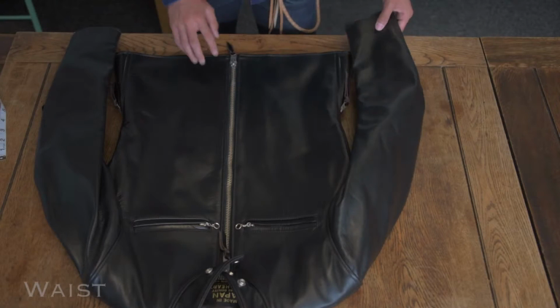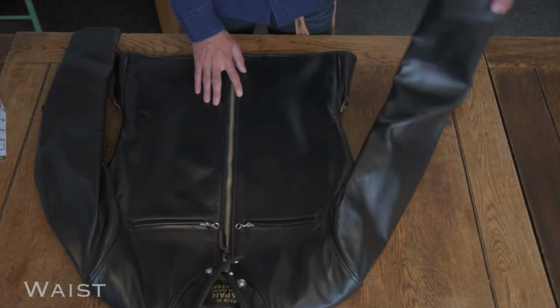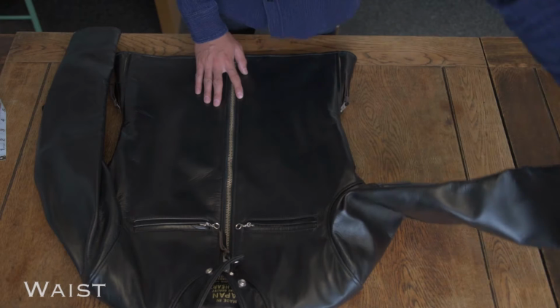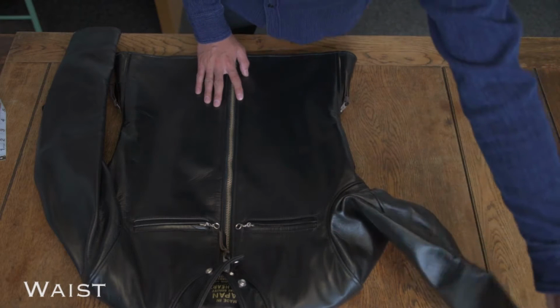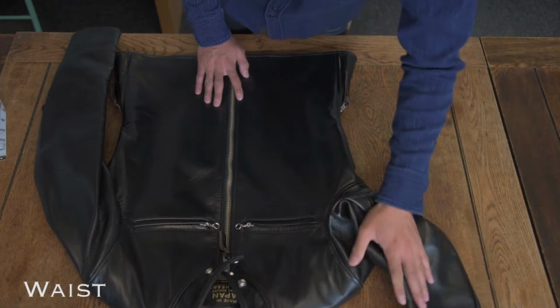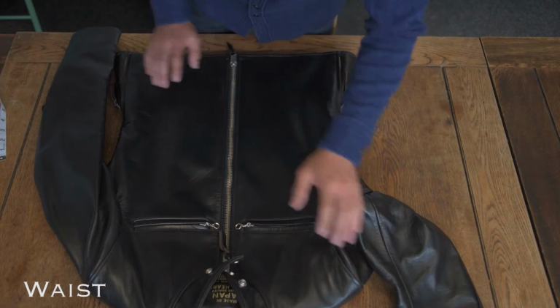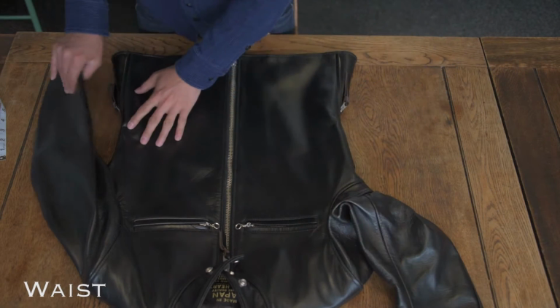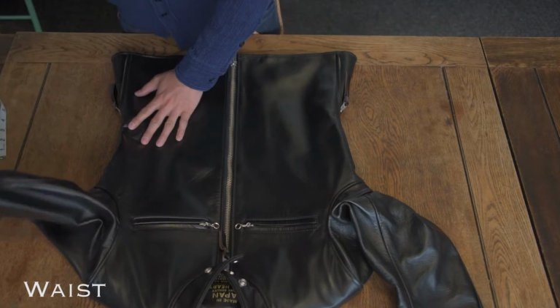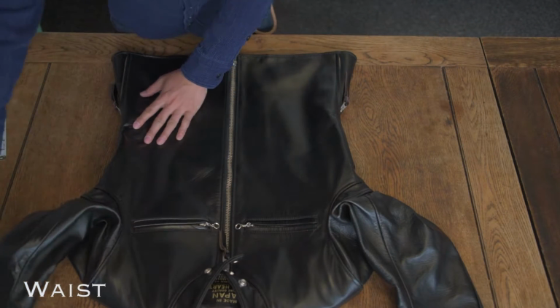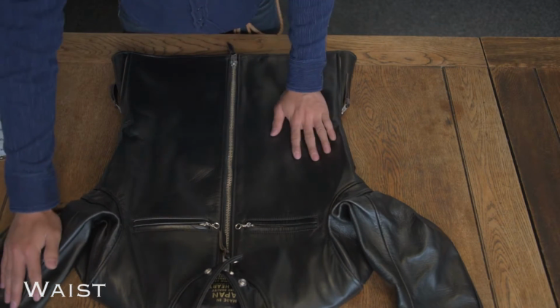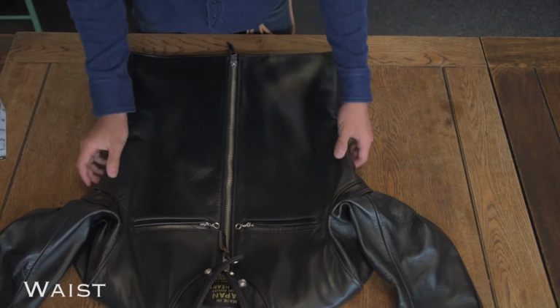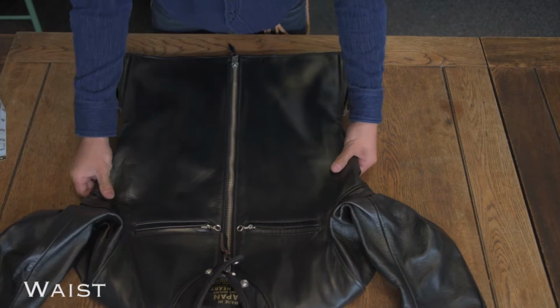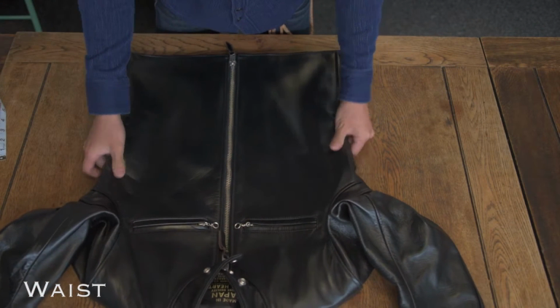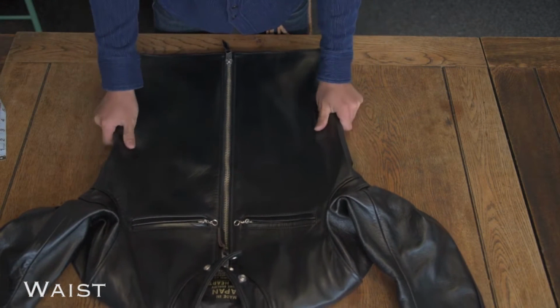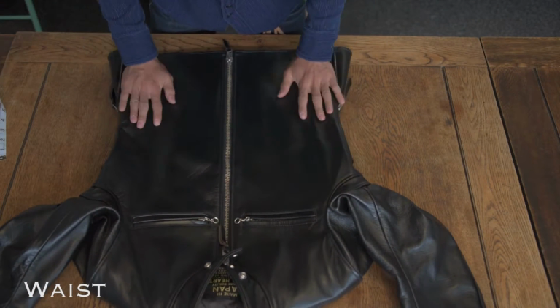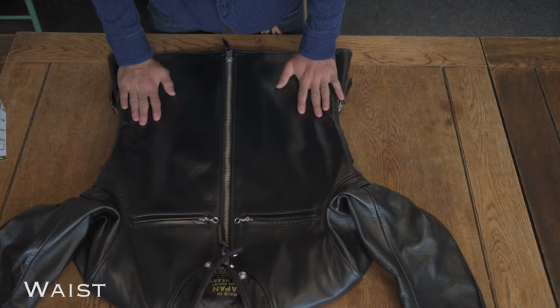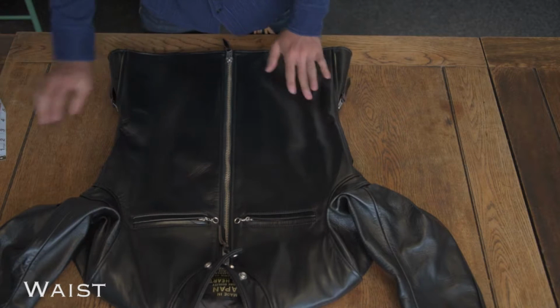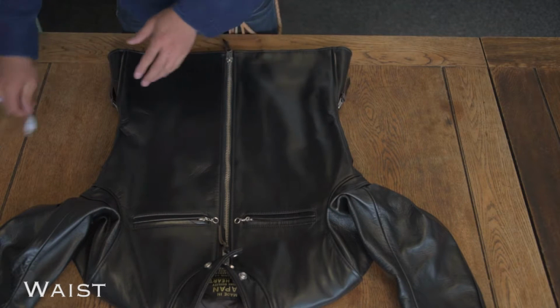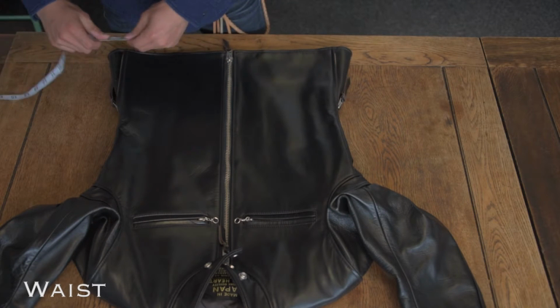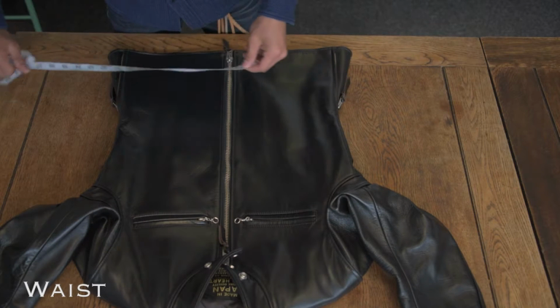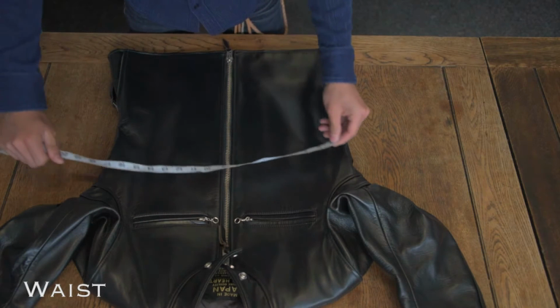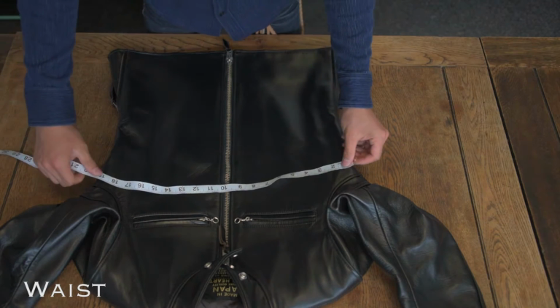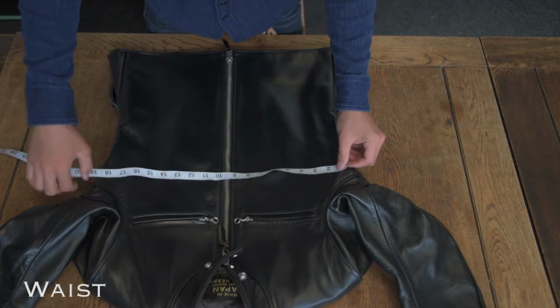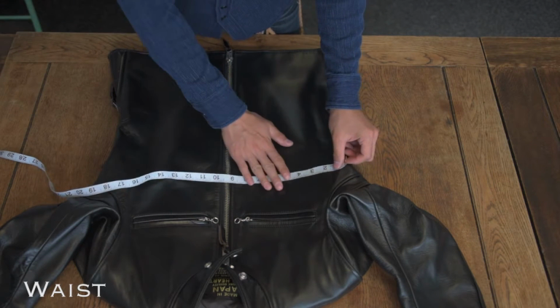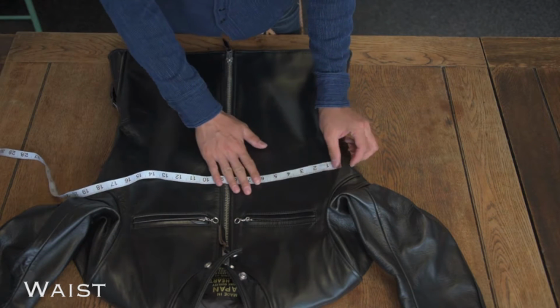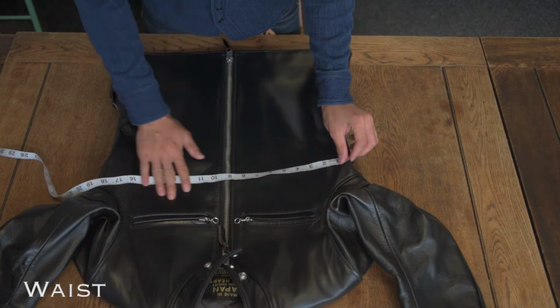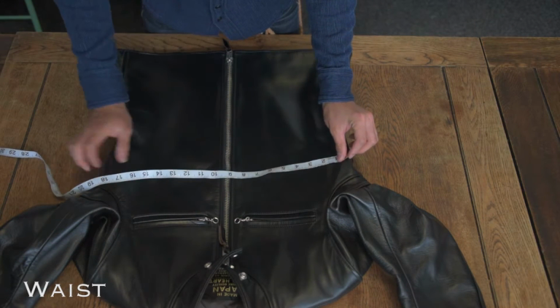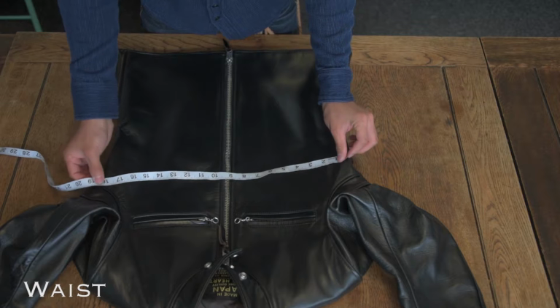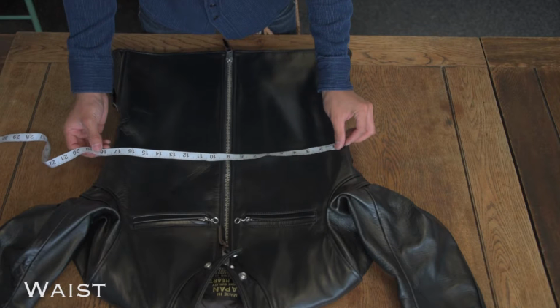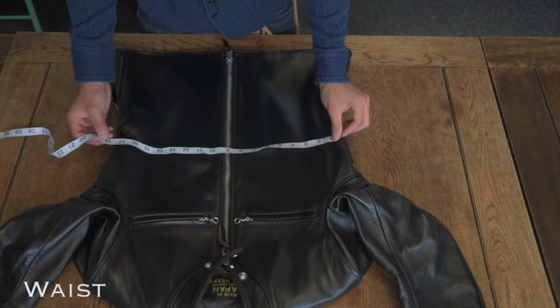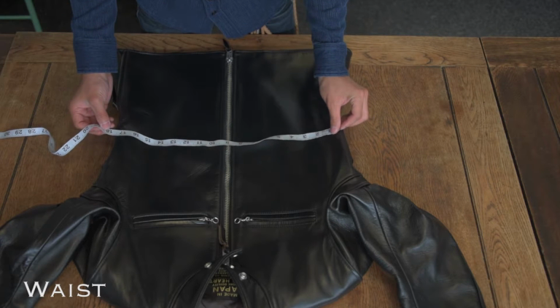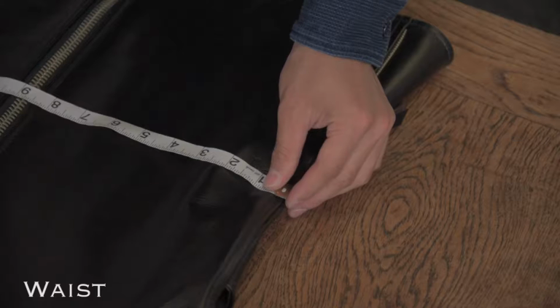Waist measurement is given for our more fitted jackets — this is the smallest width of the jacket body. Moving the tape up and down the jacket whilst laid flat is the easiest way to find where the jacket is narrowest.